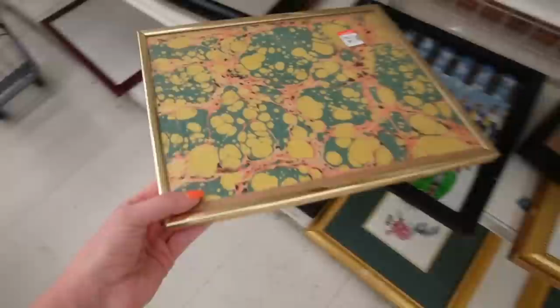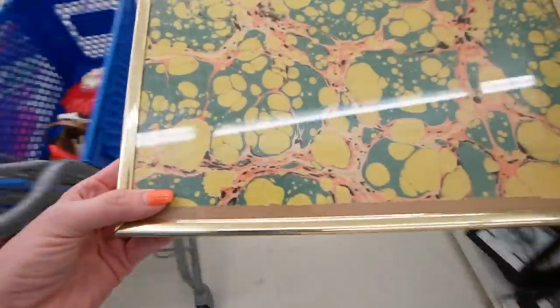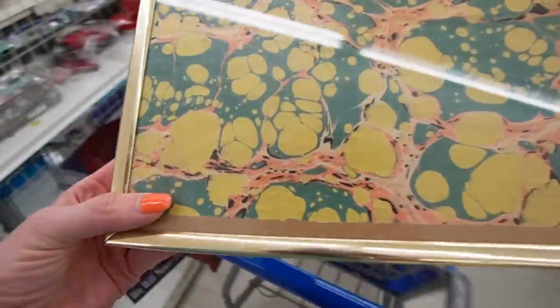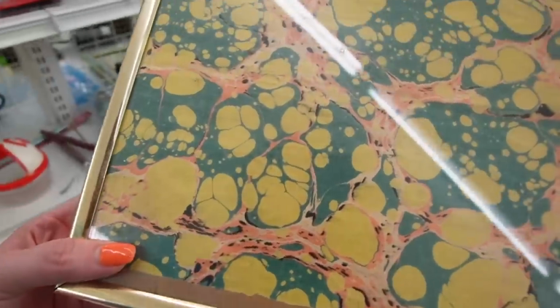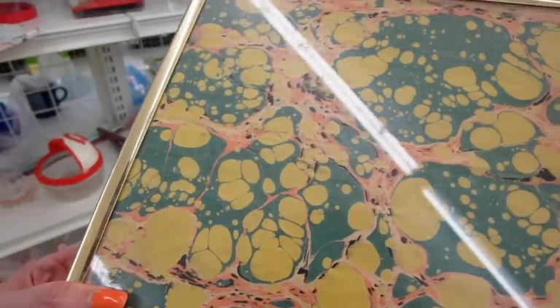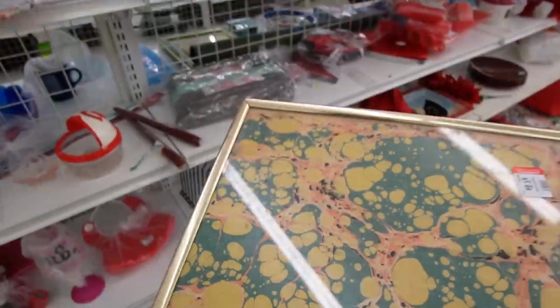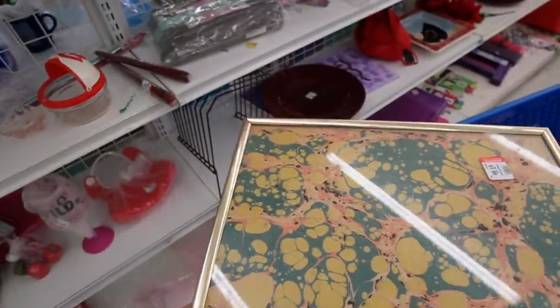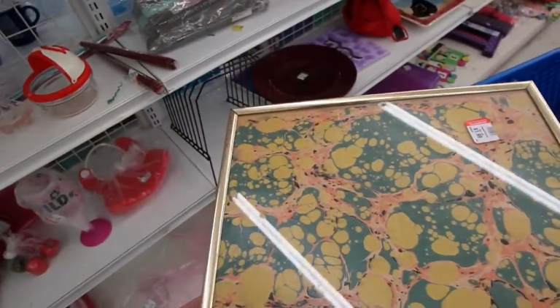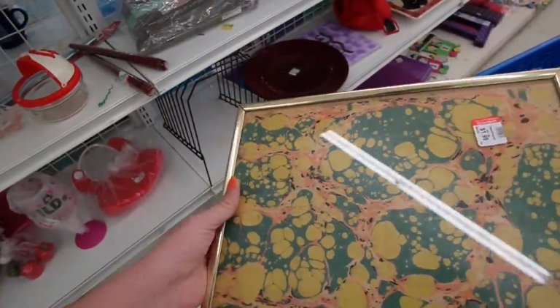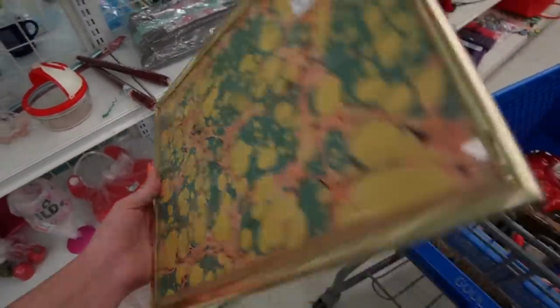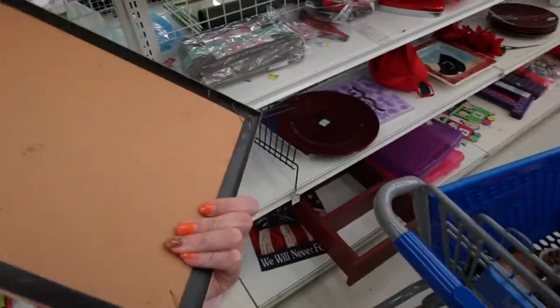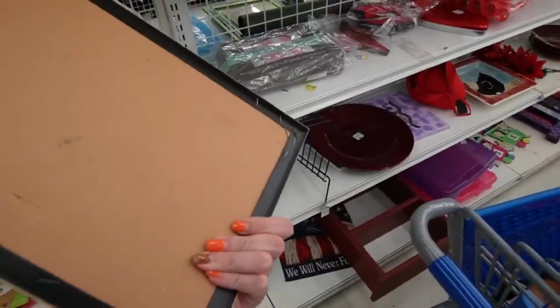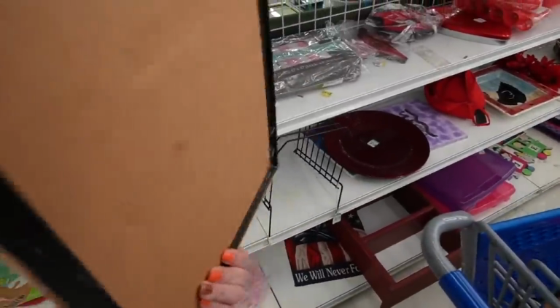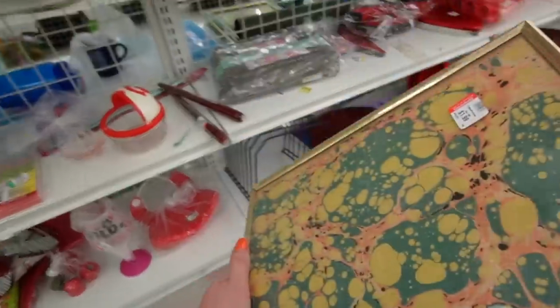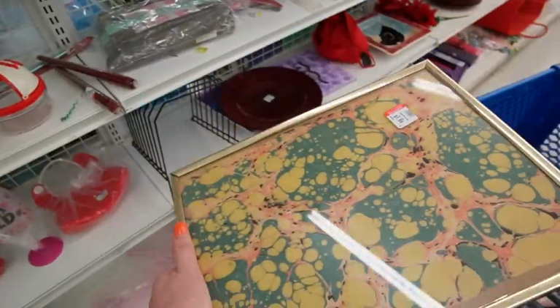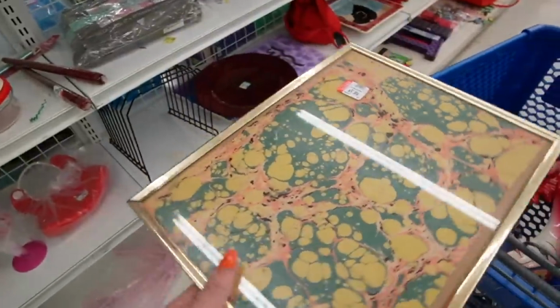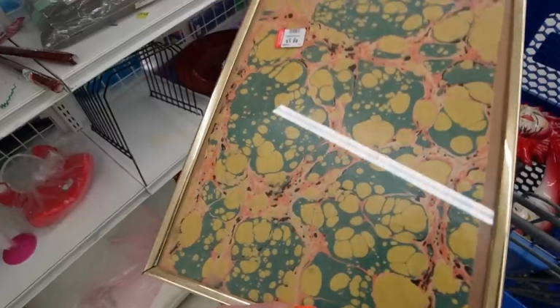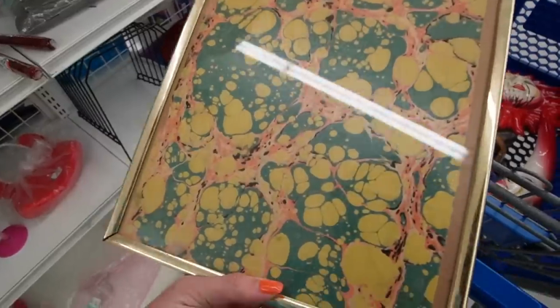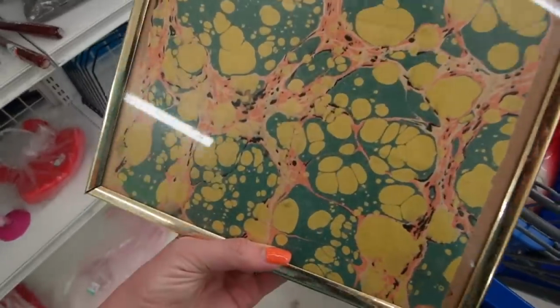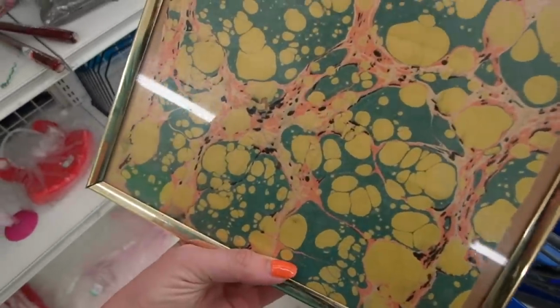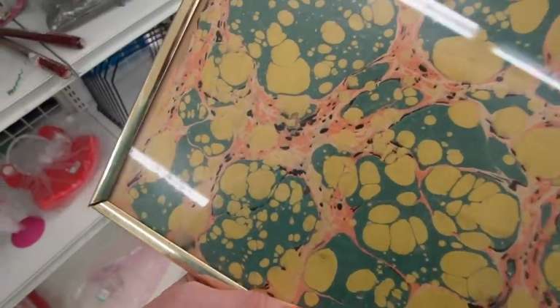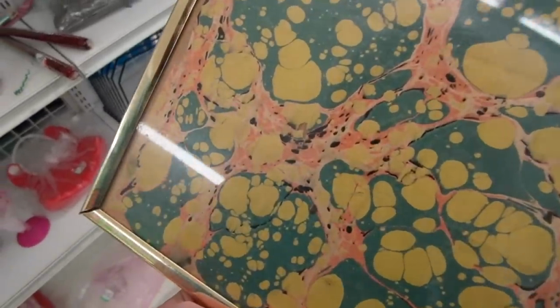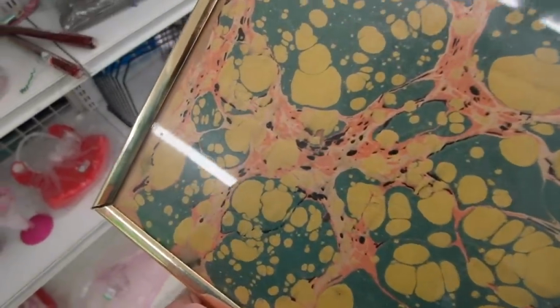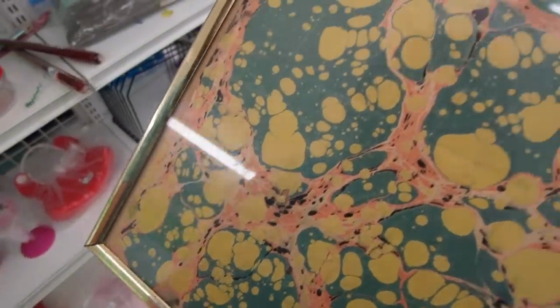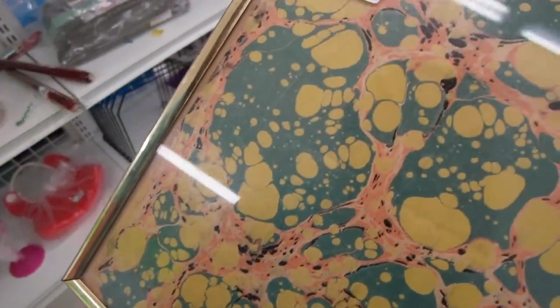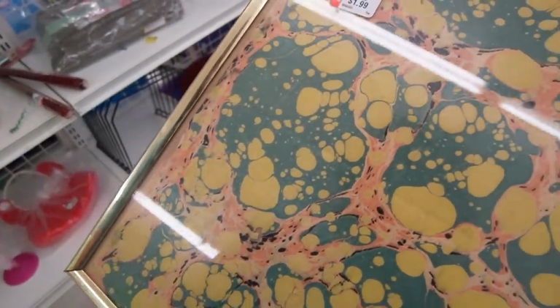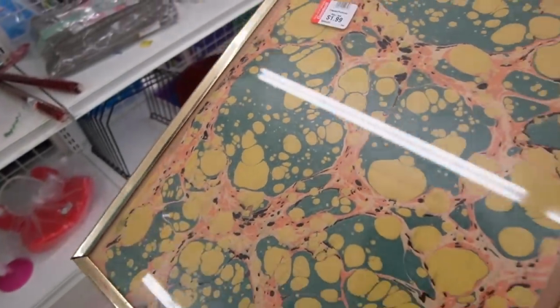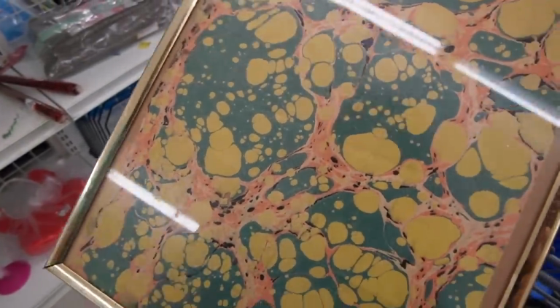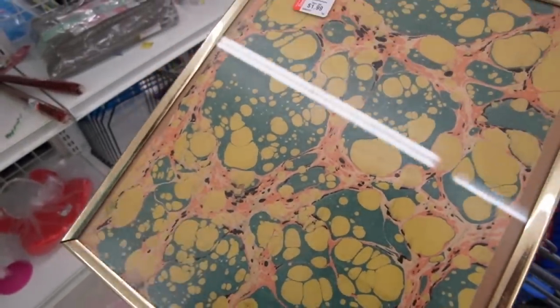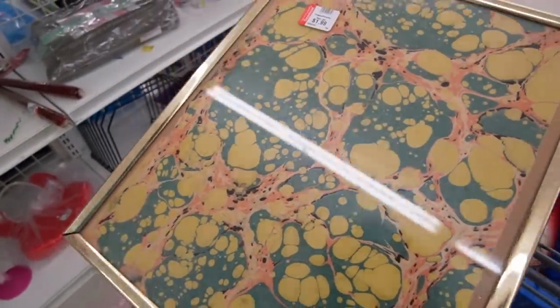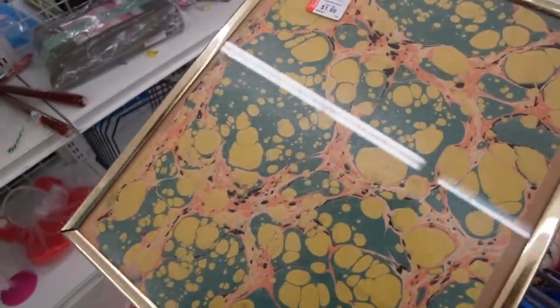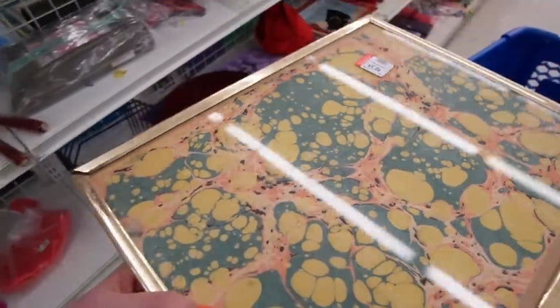It looks like Batik, but I don't think it is — I think it's something different. I don't know what that is but I like it though. It does have some damage there. It kind of makes me think like a 1970s acid trip — not that I've ever been on a 1970s acid trip because I was born in the 80s.